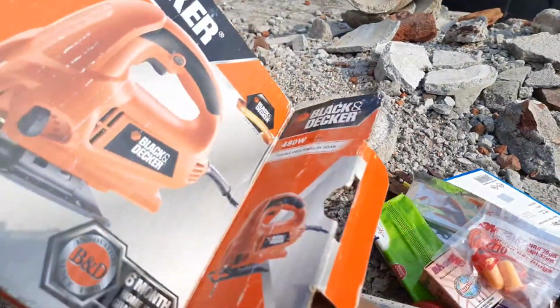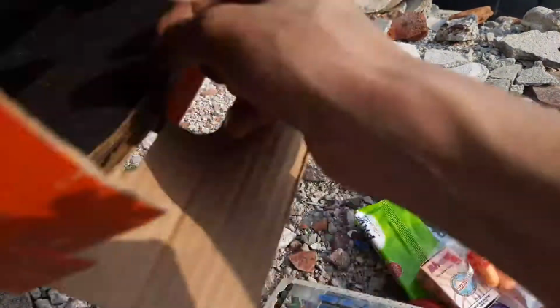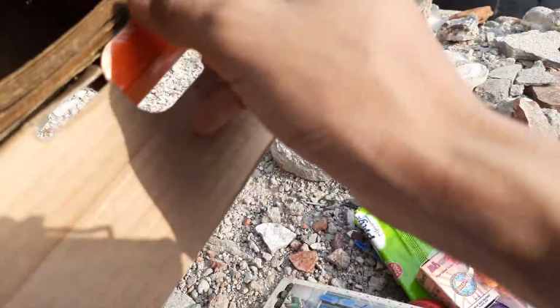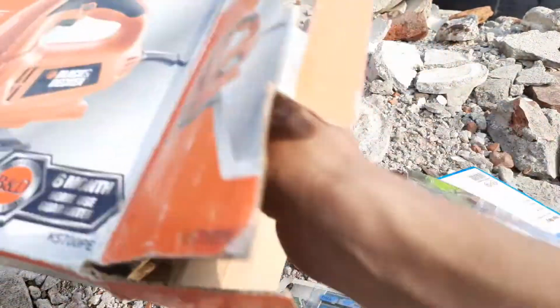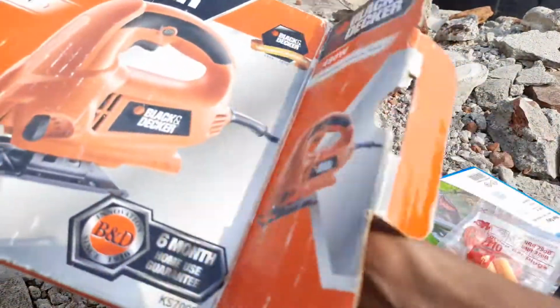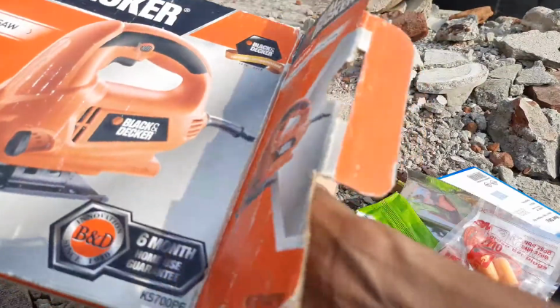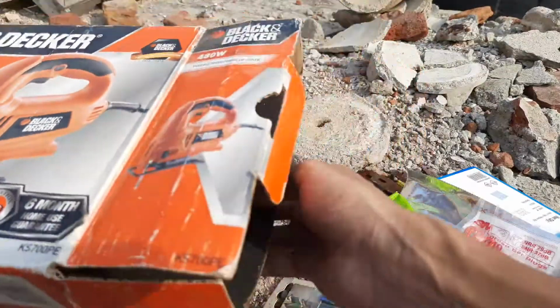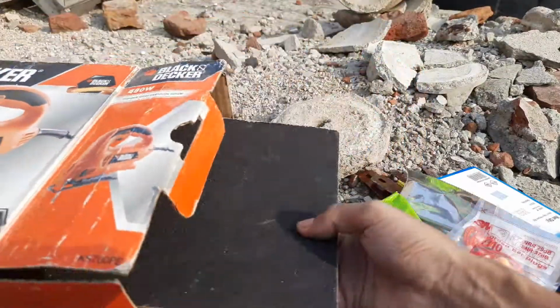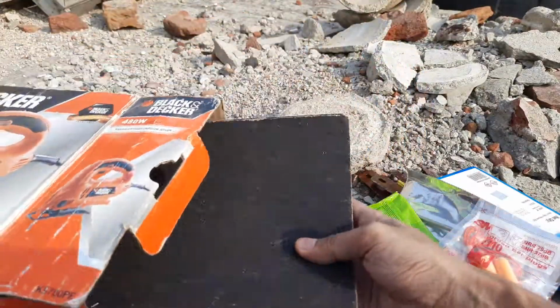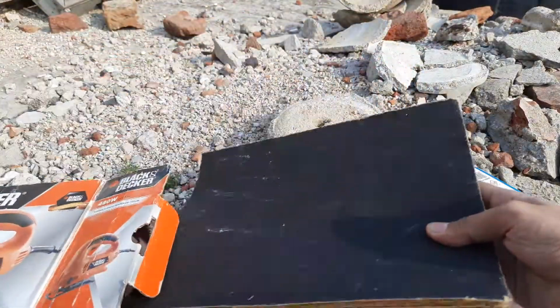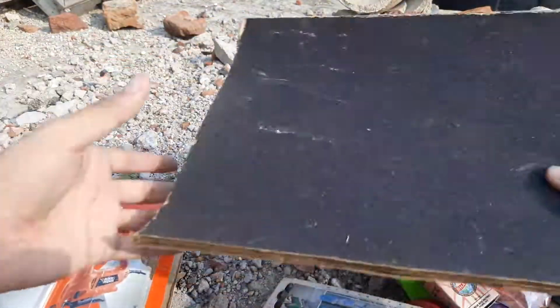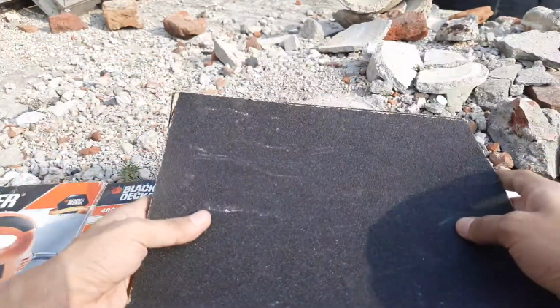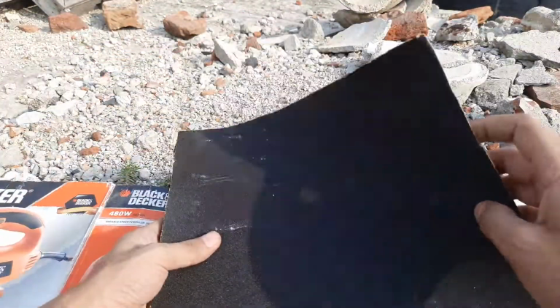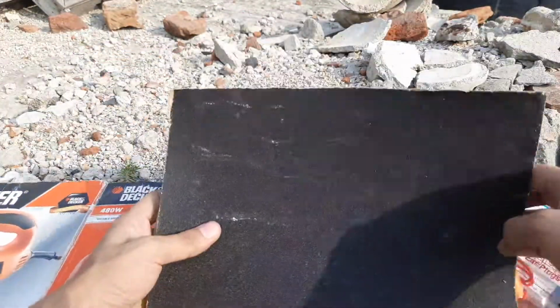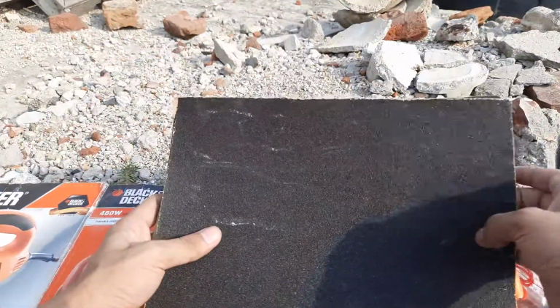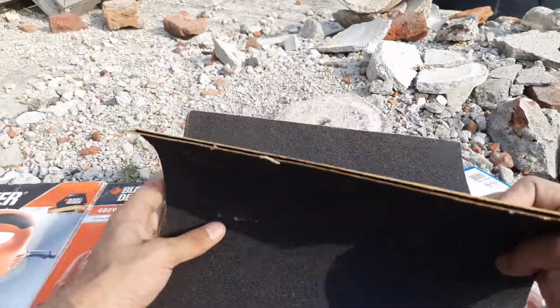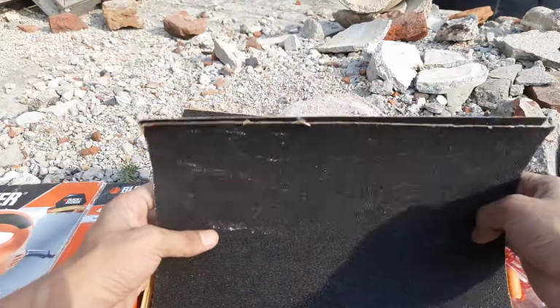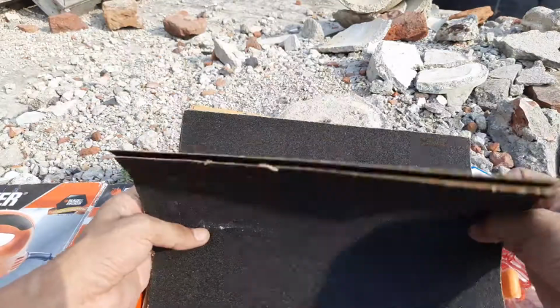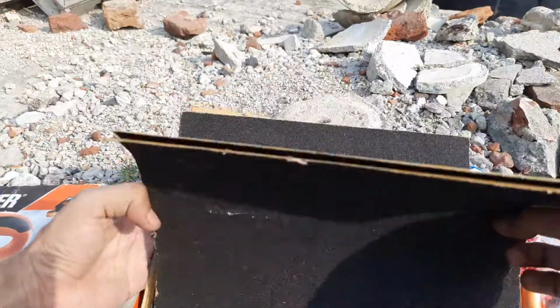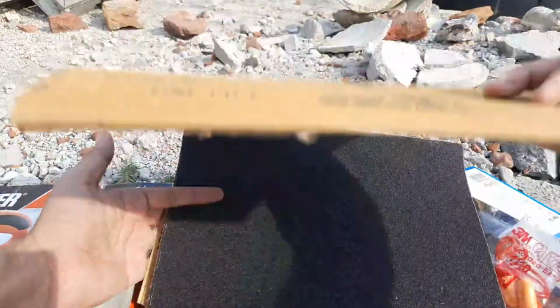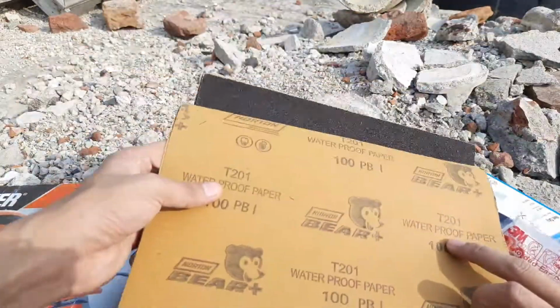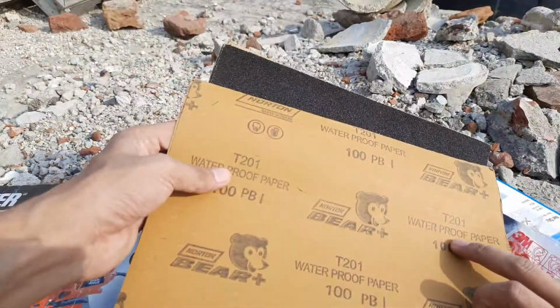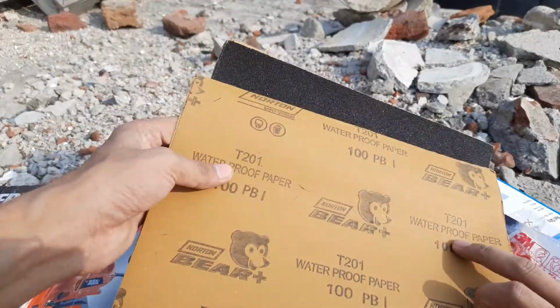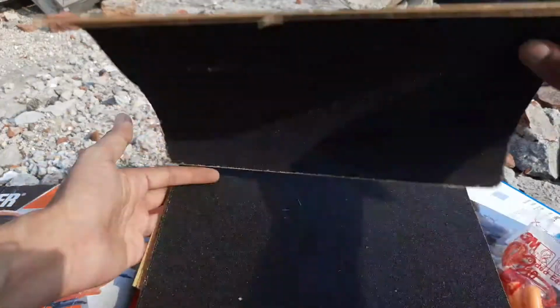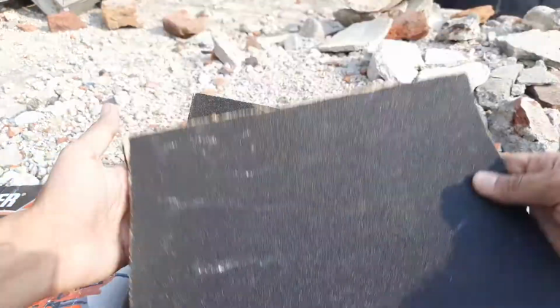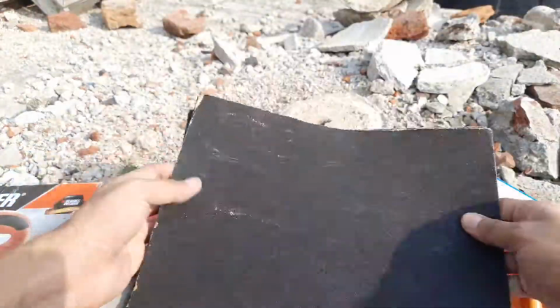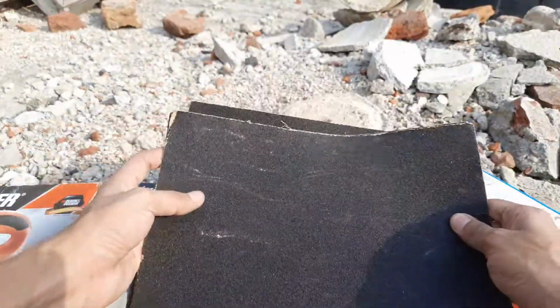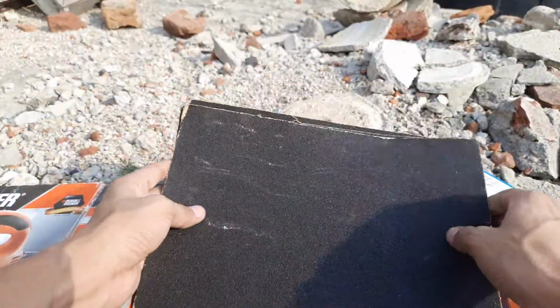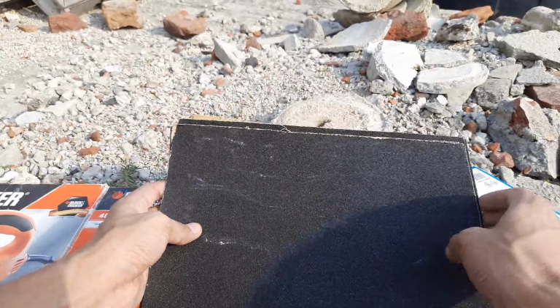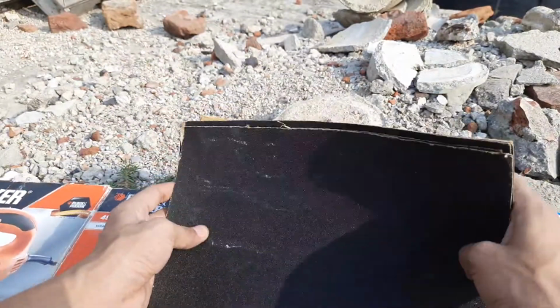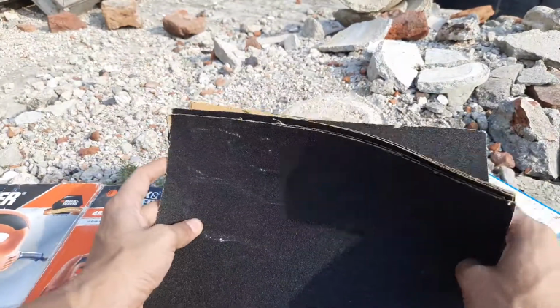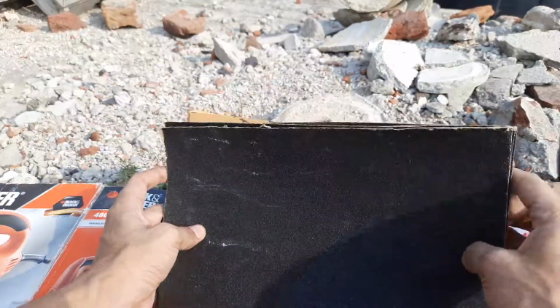After all that, I bought some more sandpapers — the main trip was for sandpapers. These are 100 grit dry sandpapers for my woodworking.